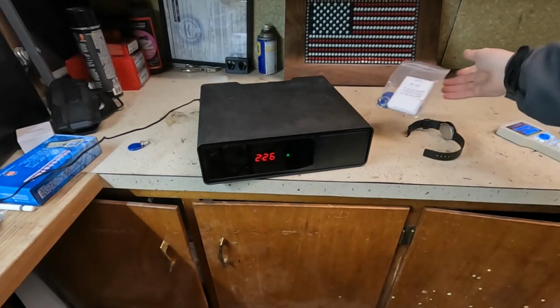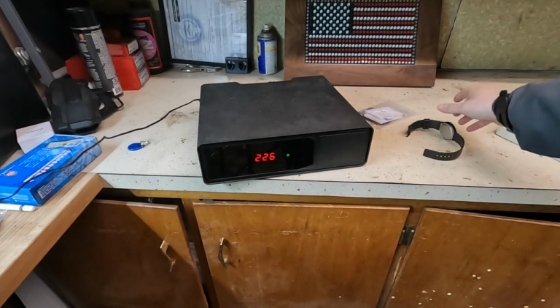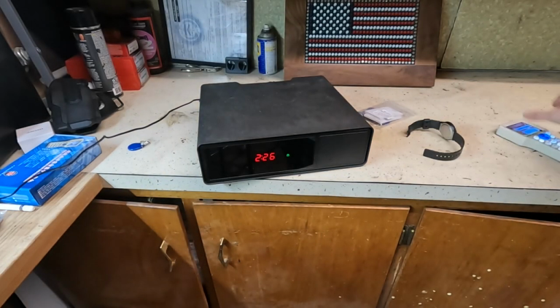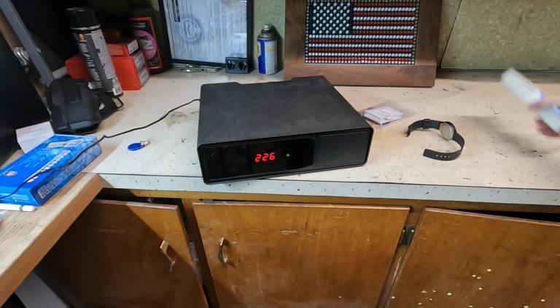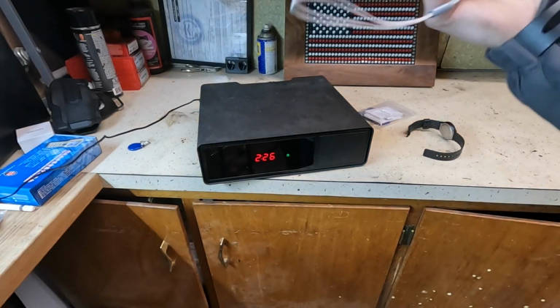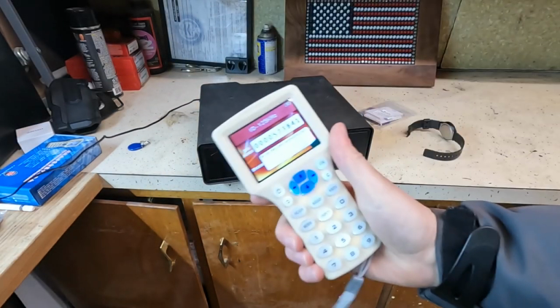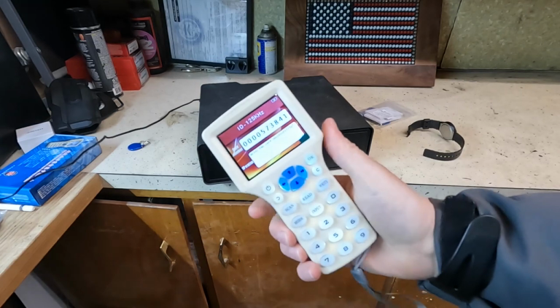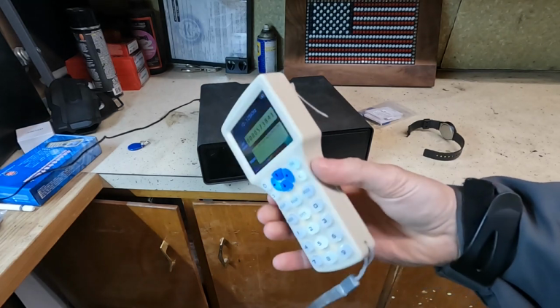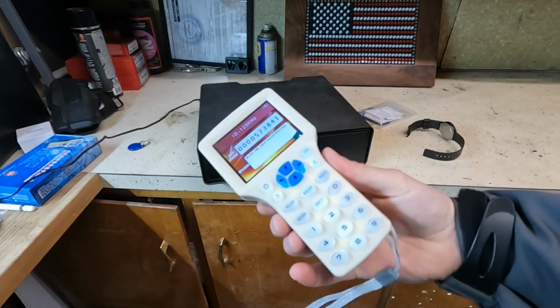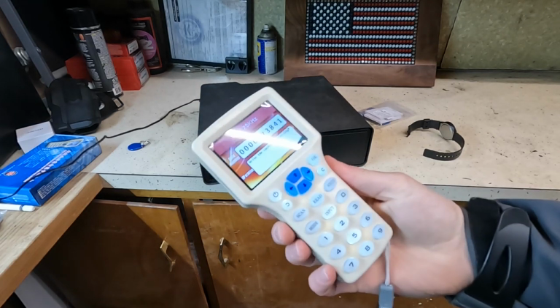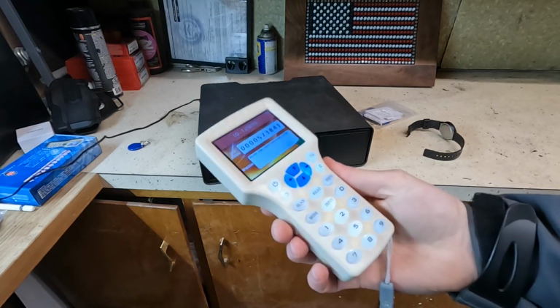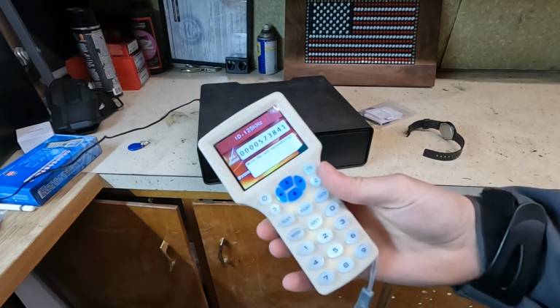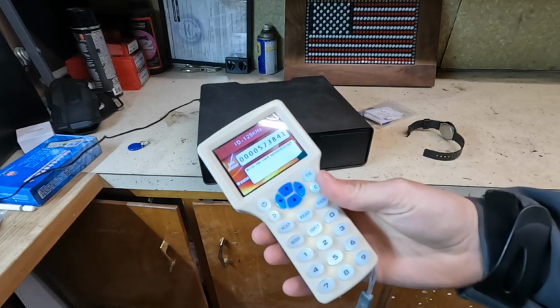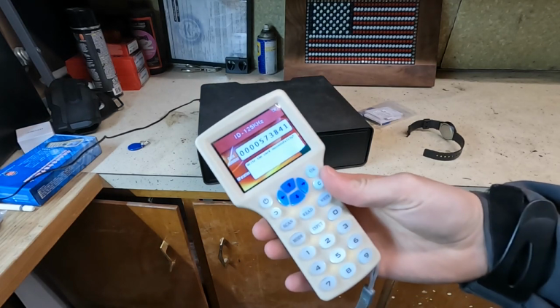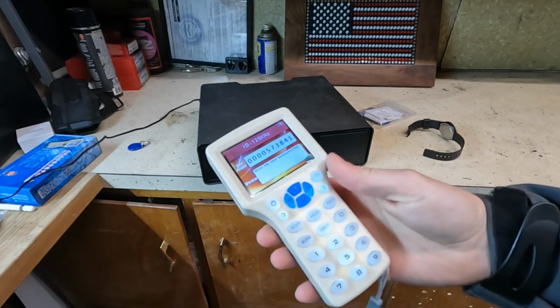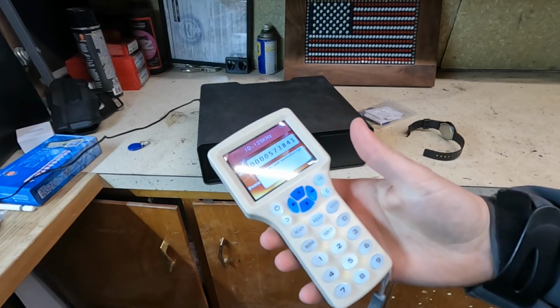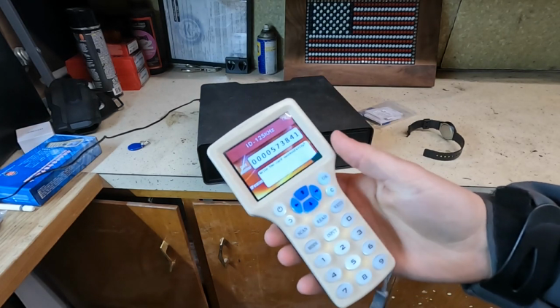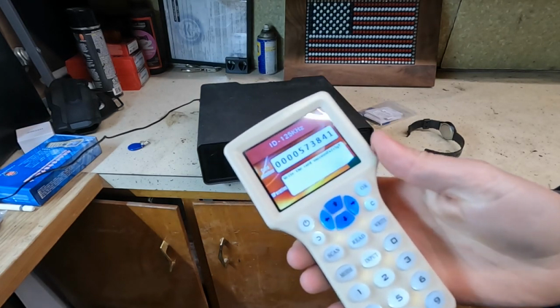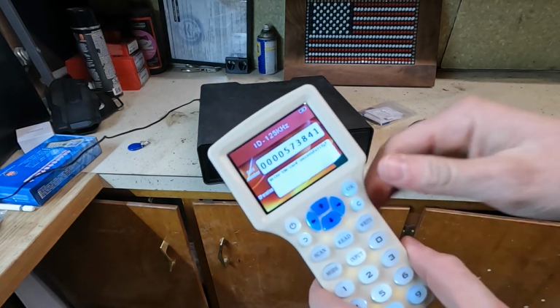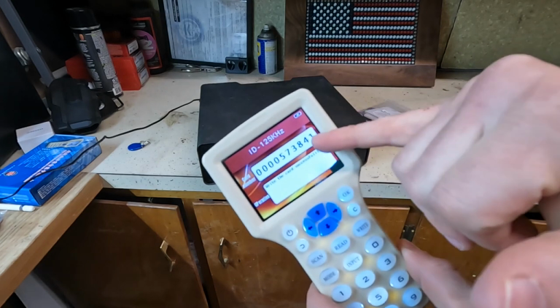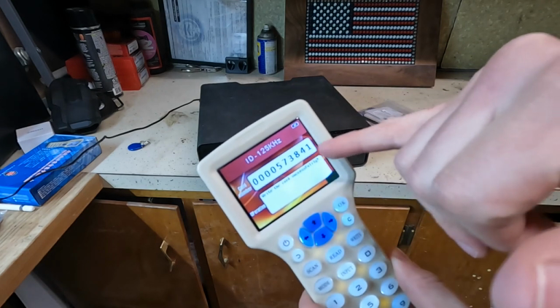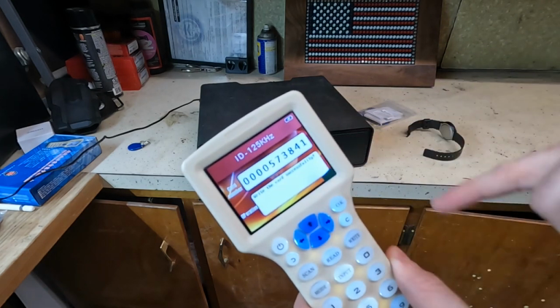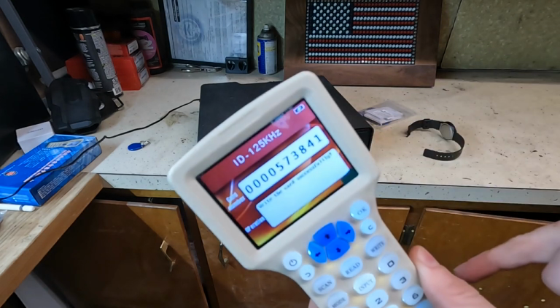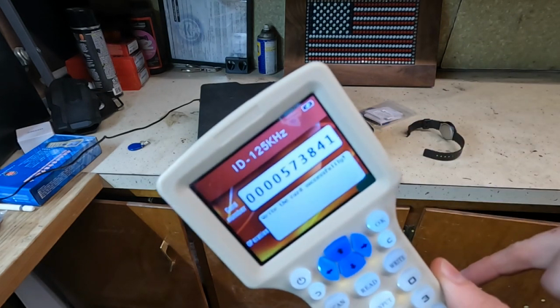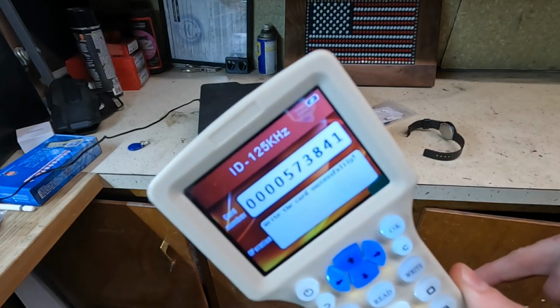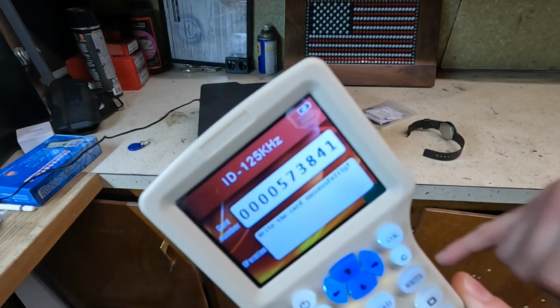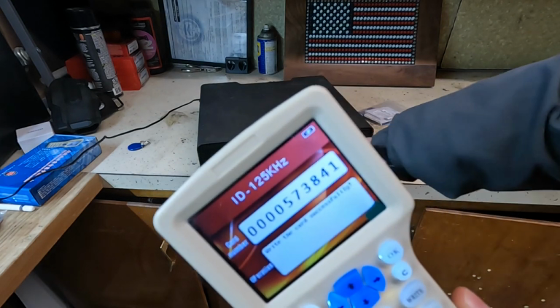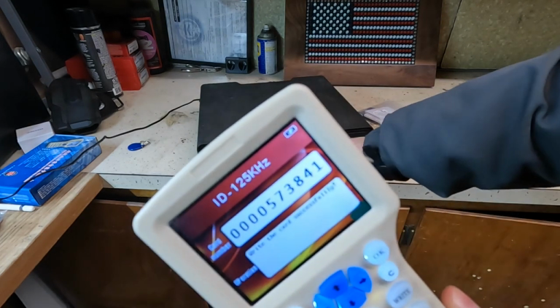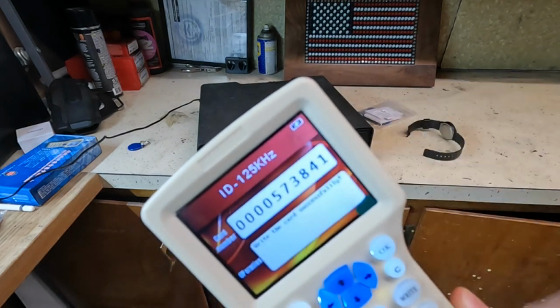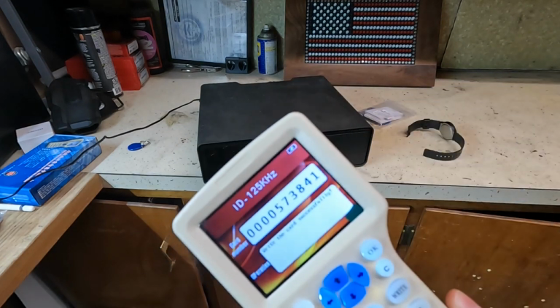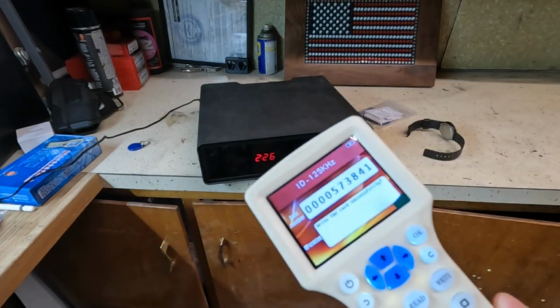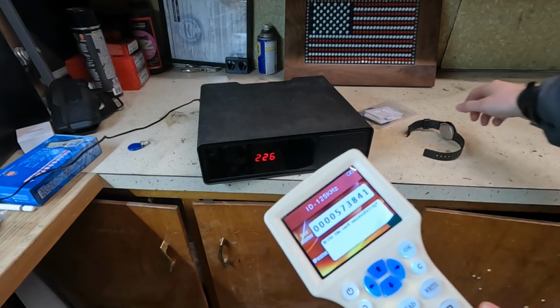Then you're going to need to get some sort of reader like this. This is a fancier one — they do have a cheaper one that can copy stuff, but I like this one because it shows you the ID for the specific Hornady safes.